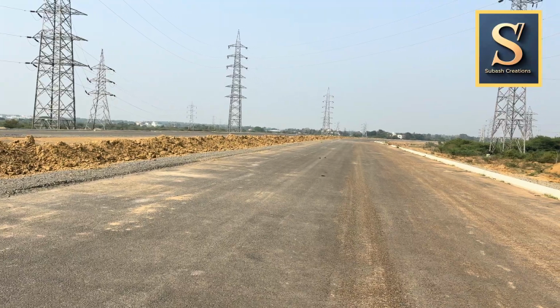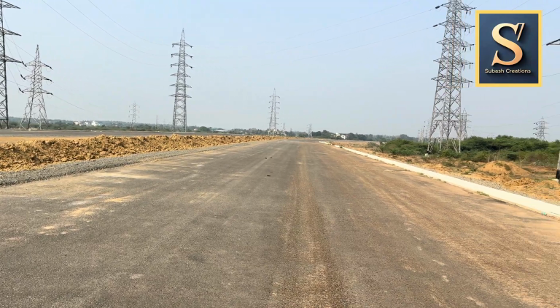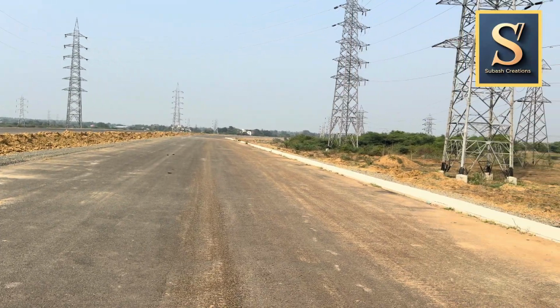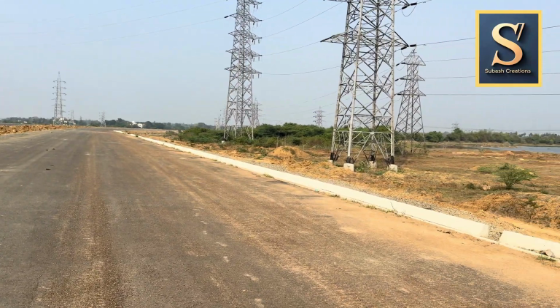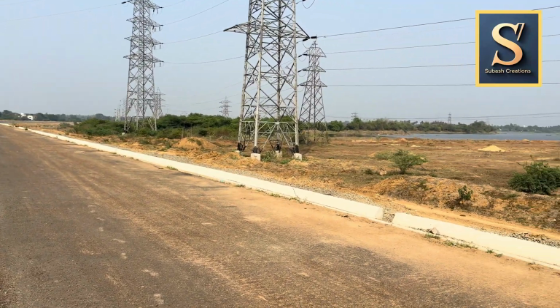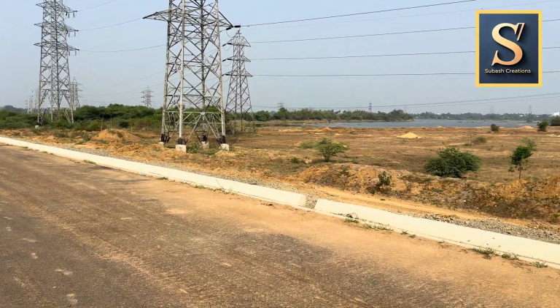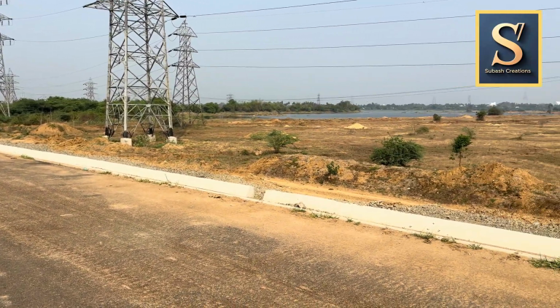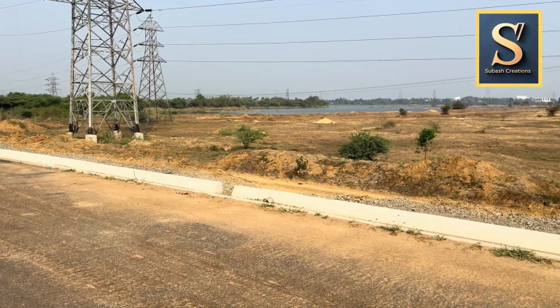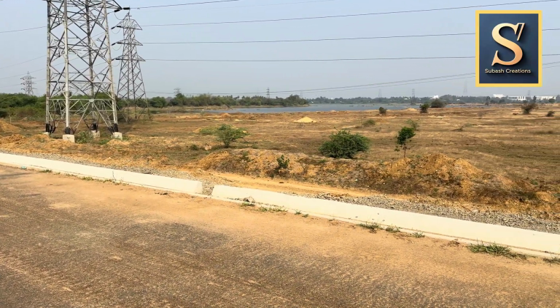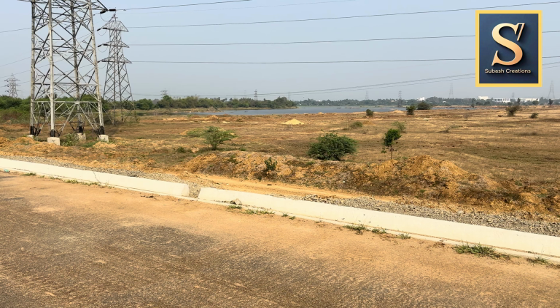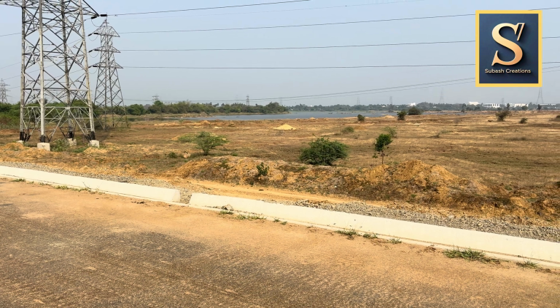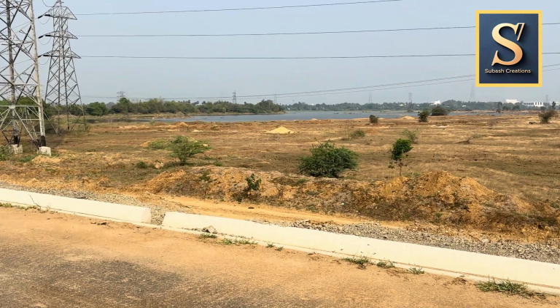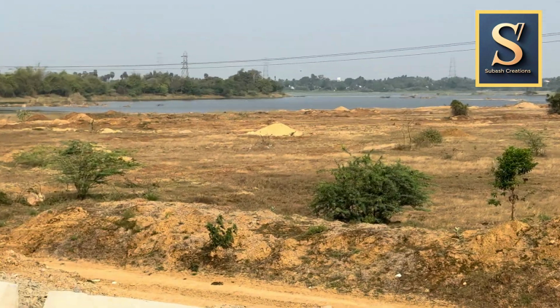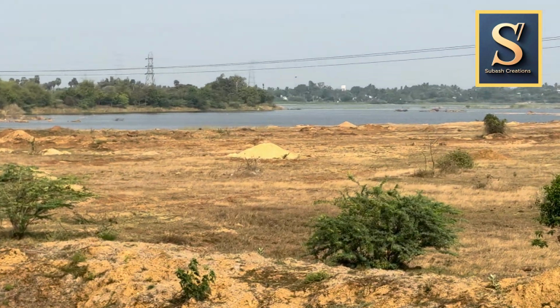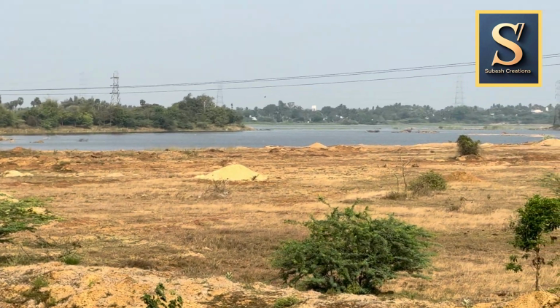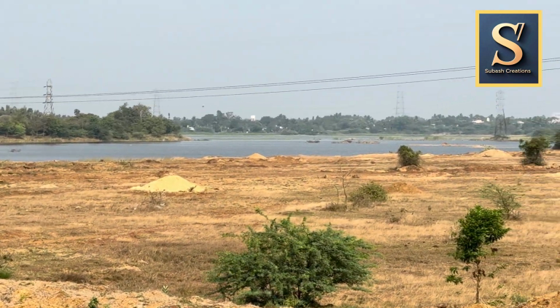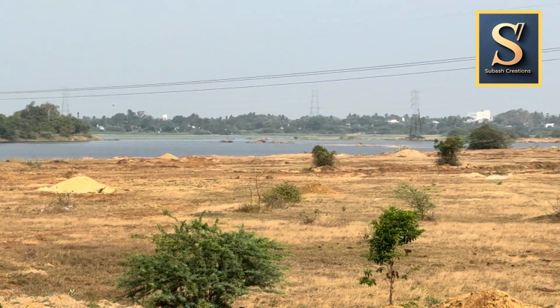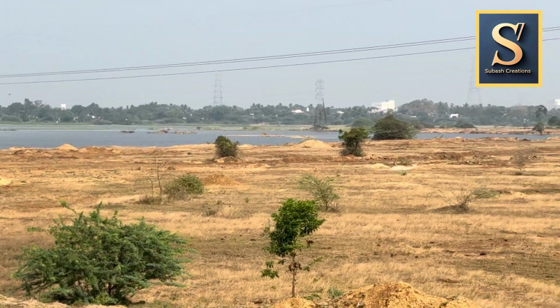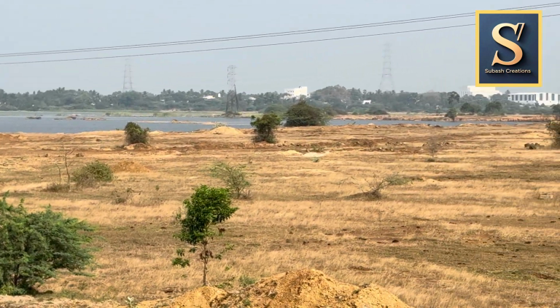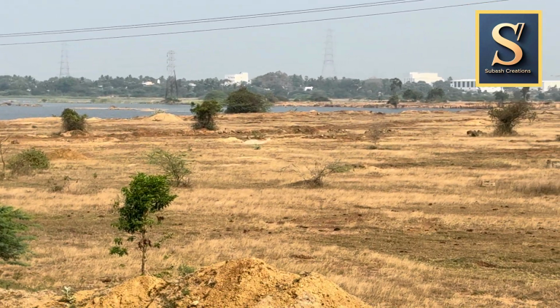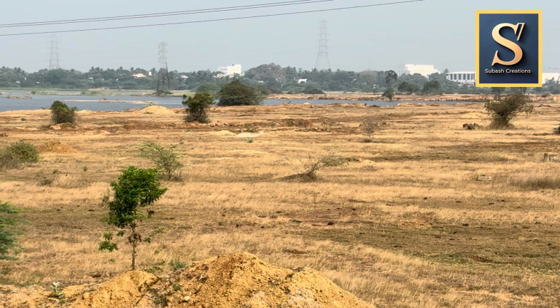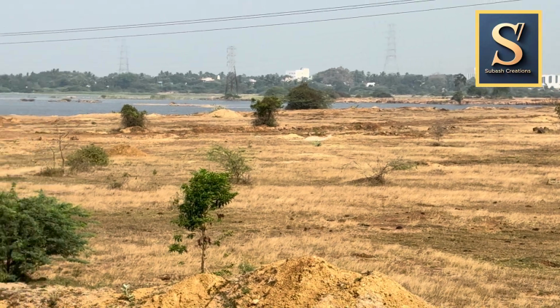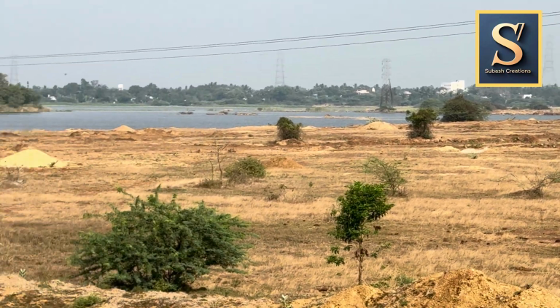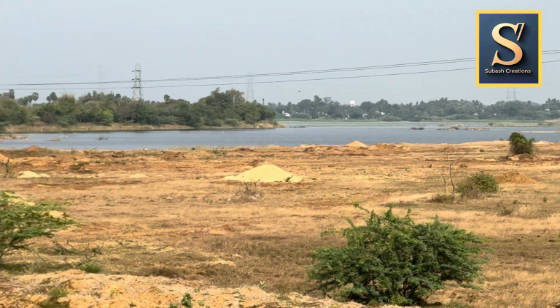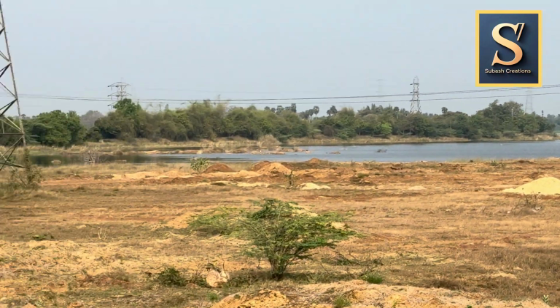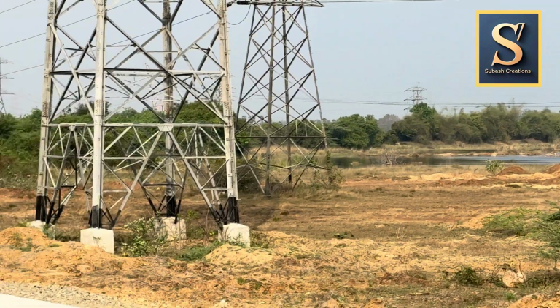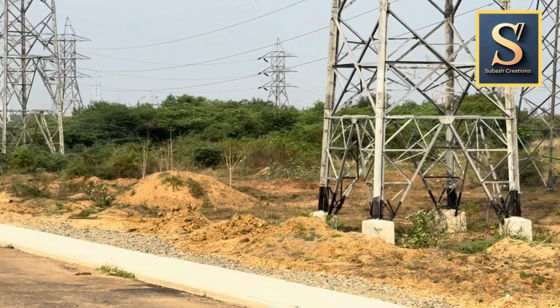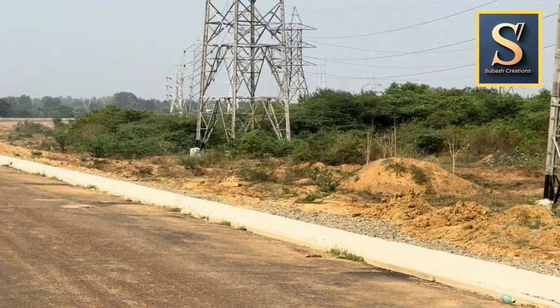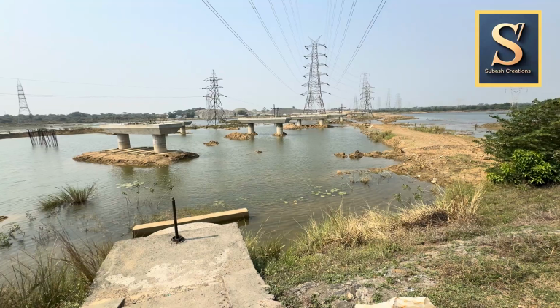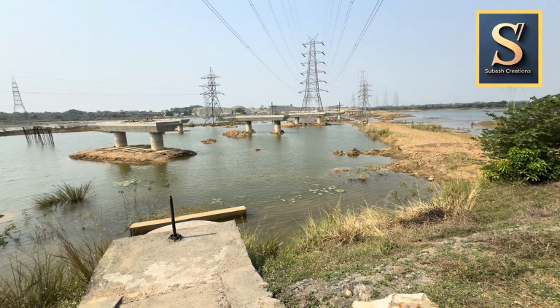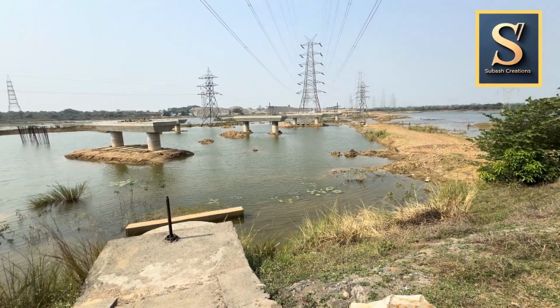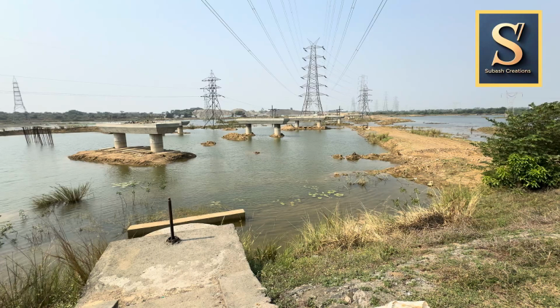In my view, the drive on the NE7 may become a scenic one, at least closer to Chennai. This is the second lake that I have seen on the sides of NE7. This is the third lake that I have come across in this stretch.